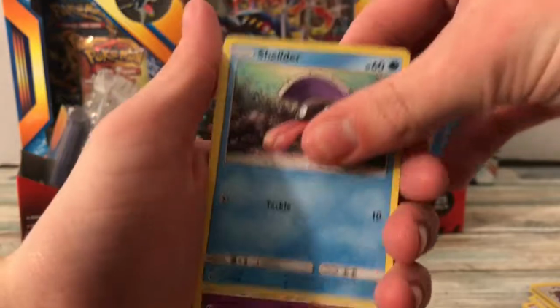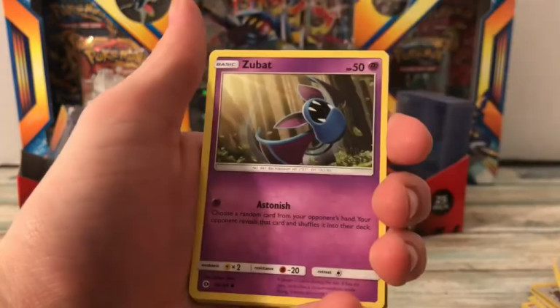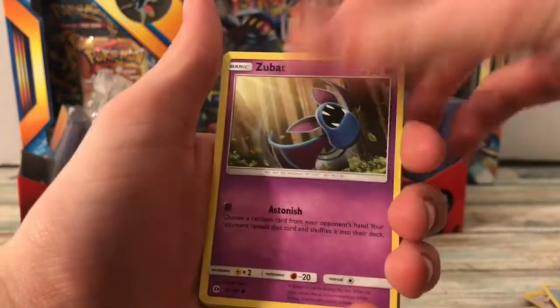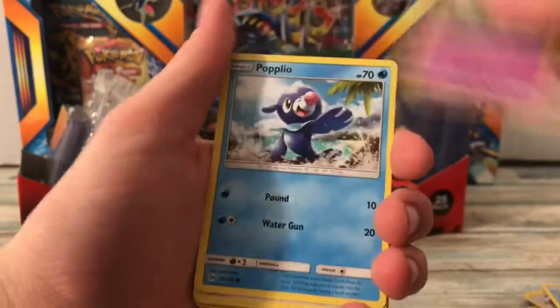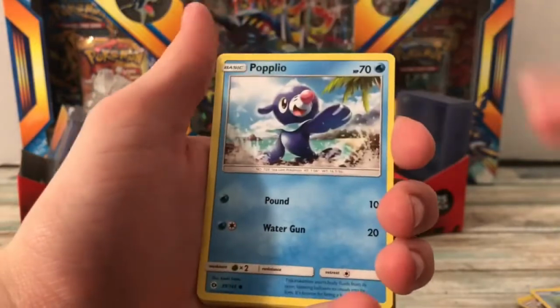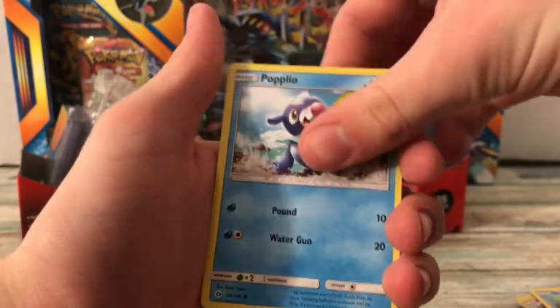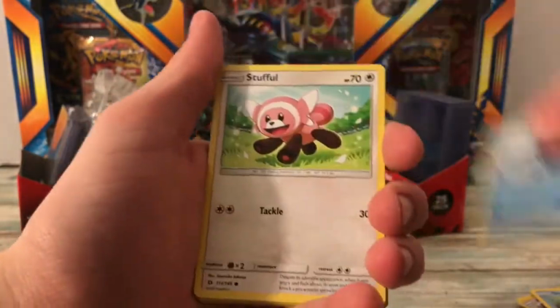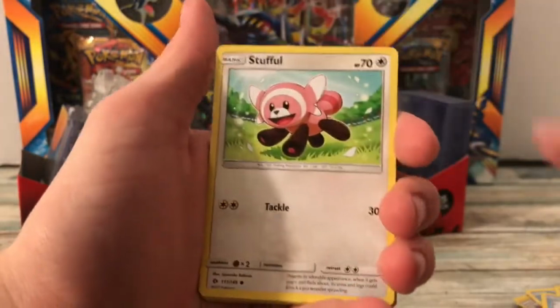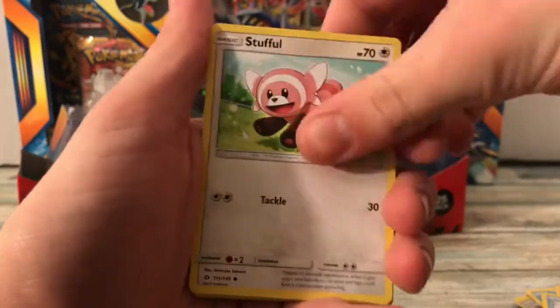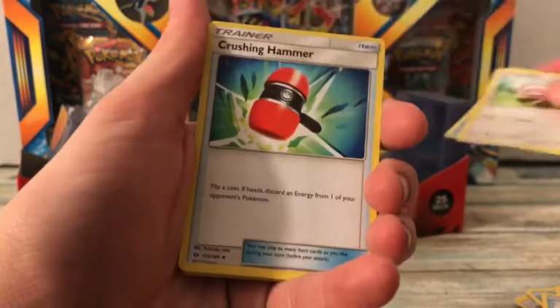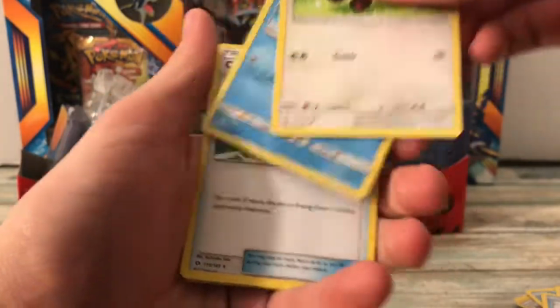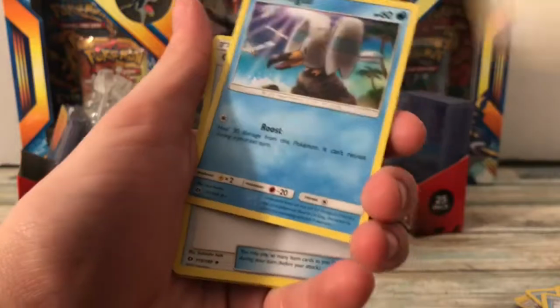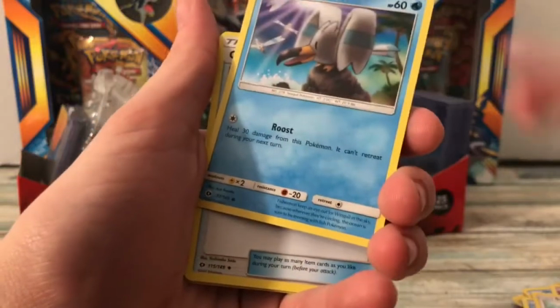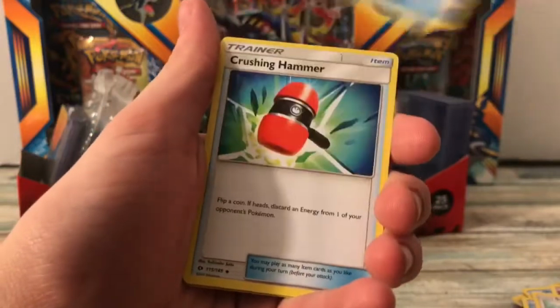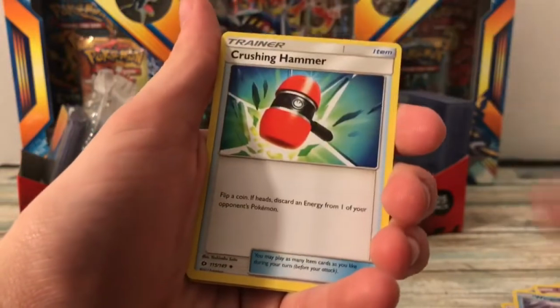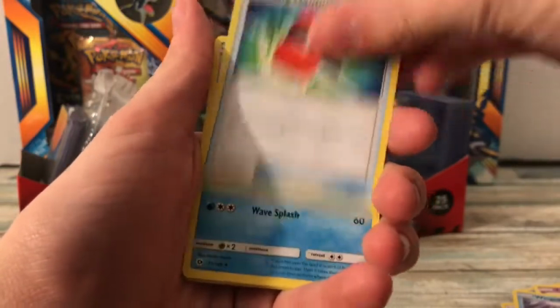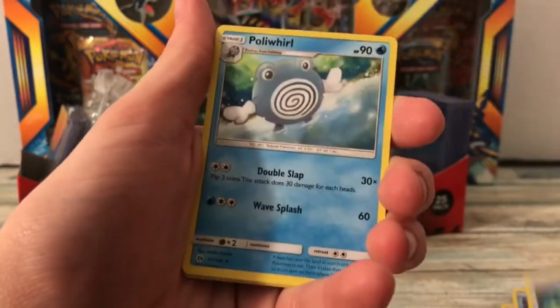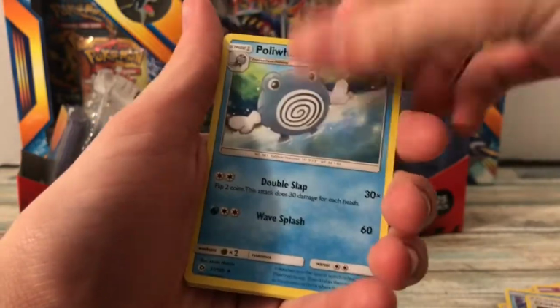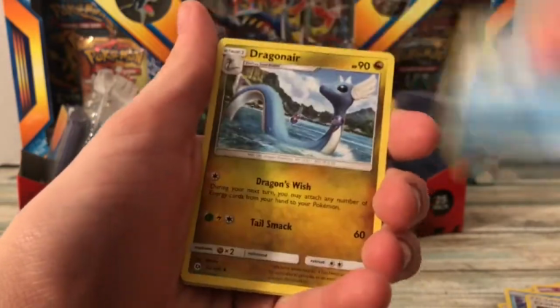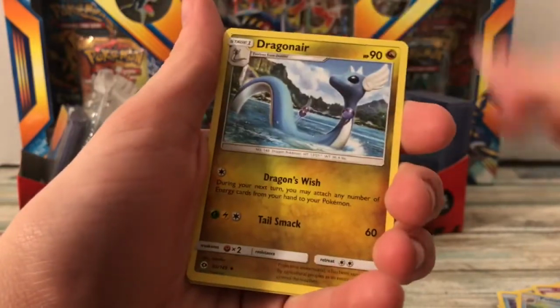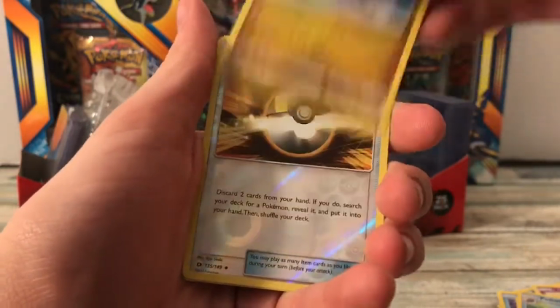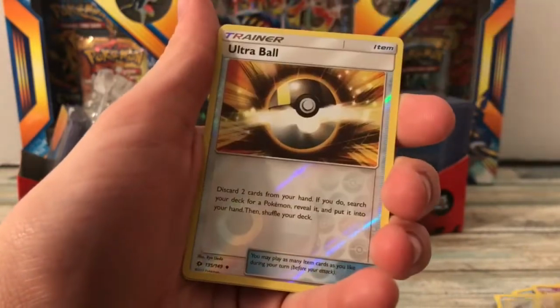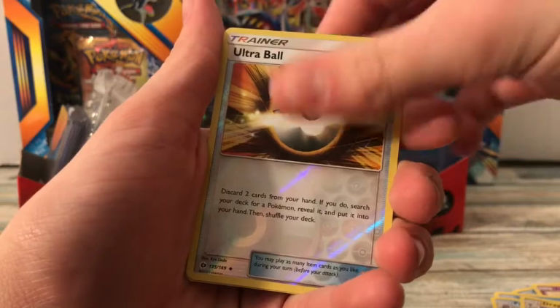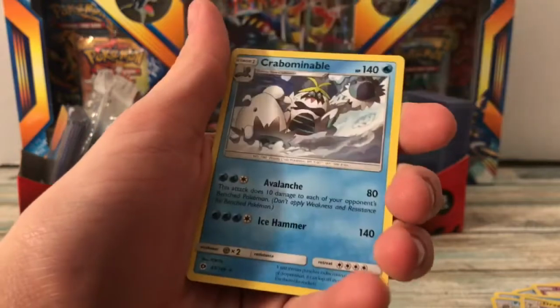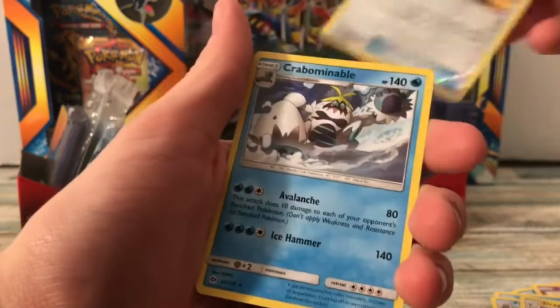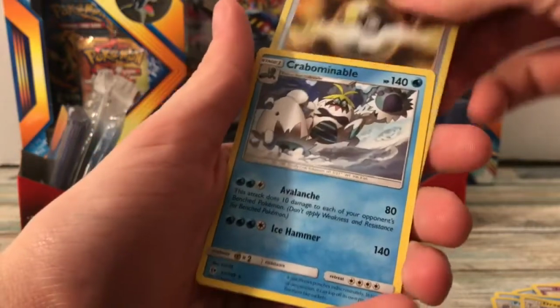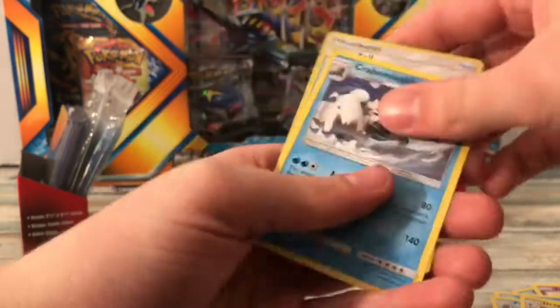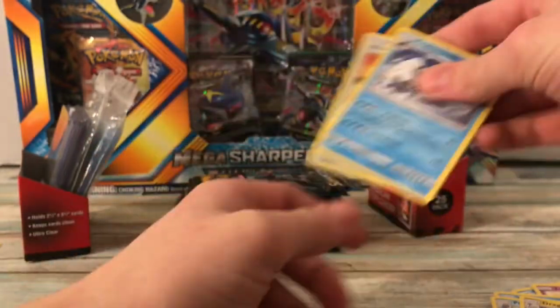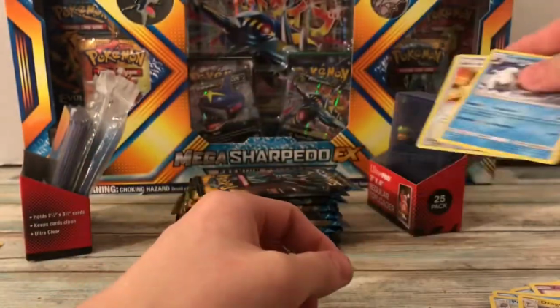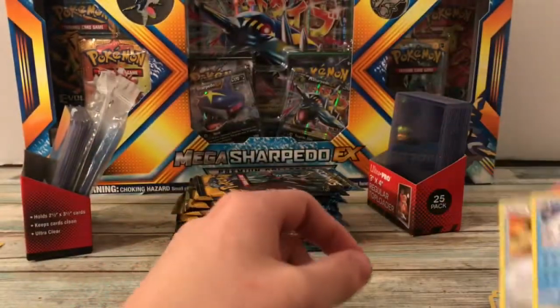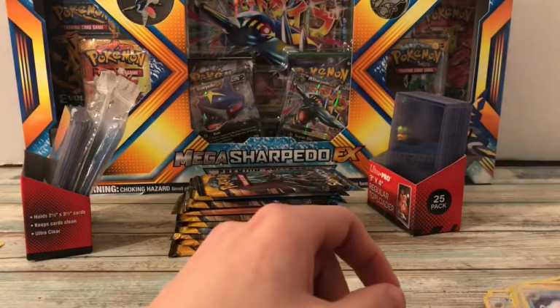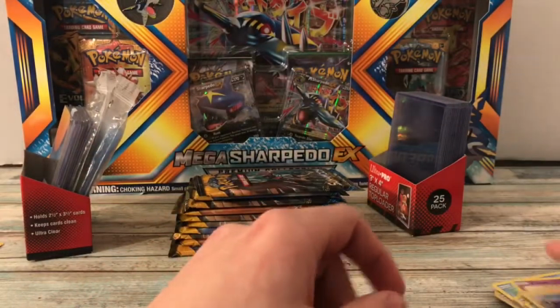Pack number two: we got Shellder, Zubat, Popplio, Stufful, Wingull, Crushing Hammer, Poliwhirl, Dragonair, First Hollow Ultra Ball, and a Crabominable.